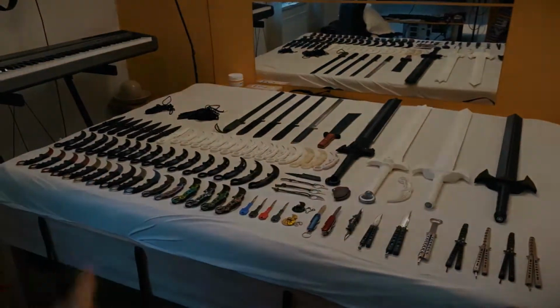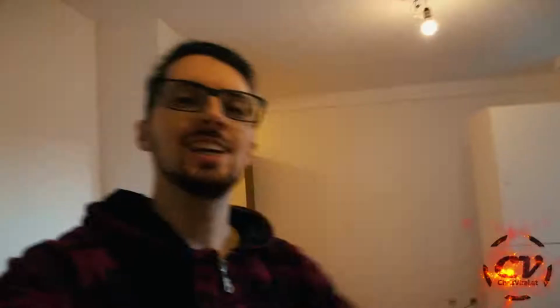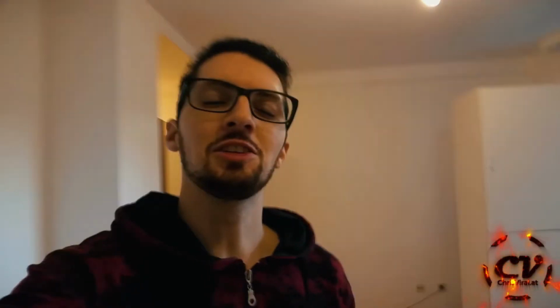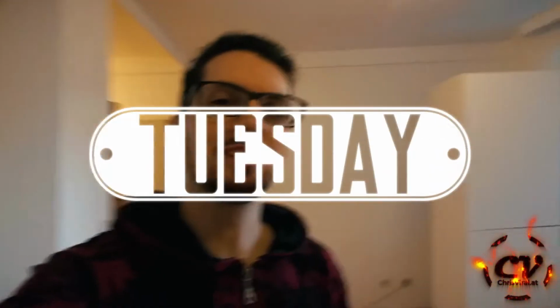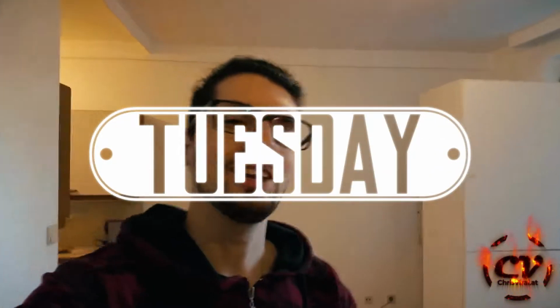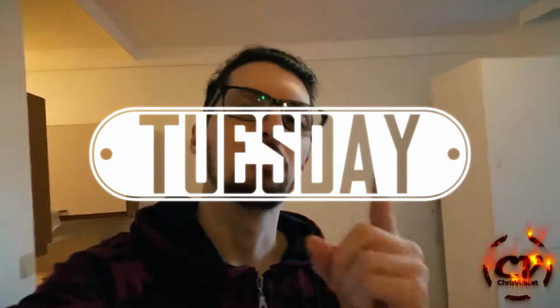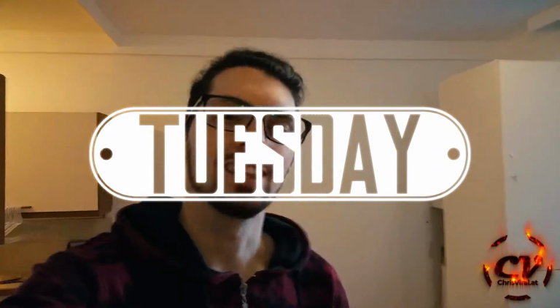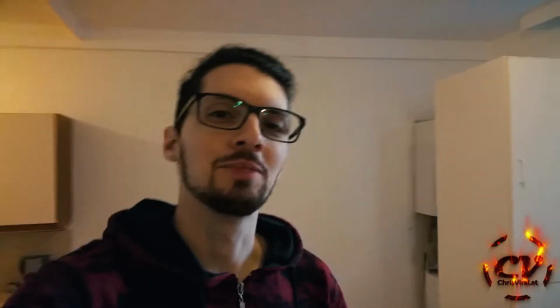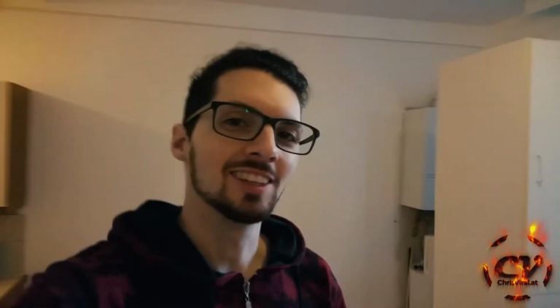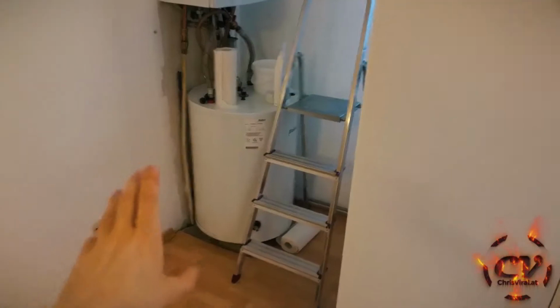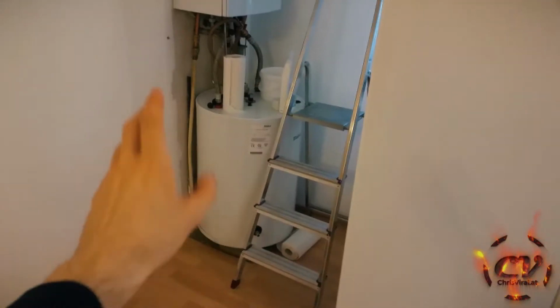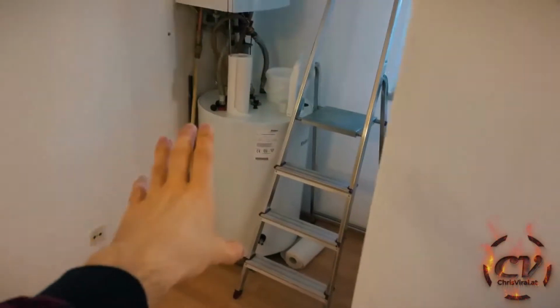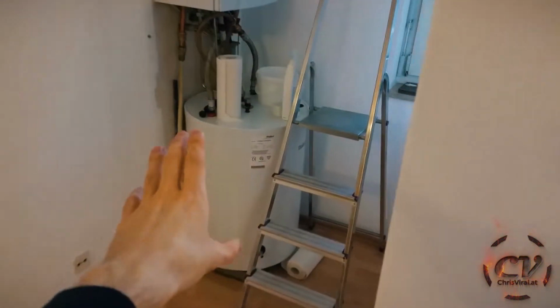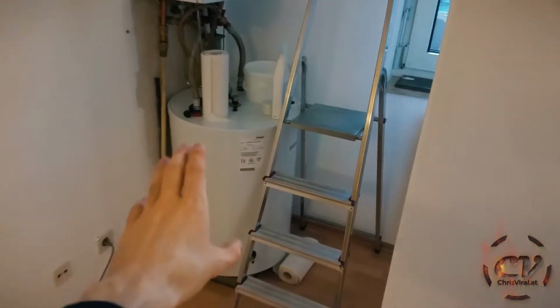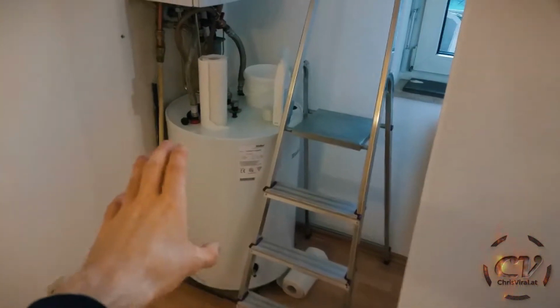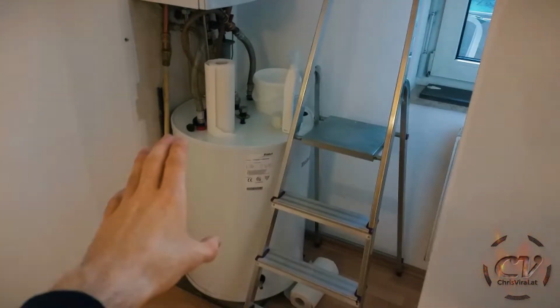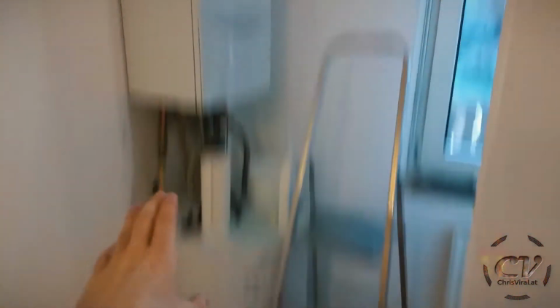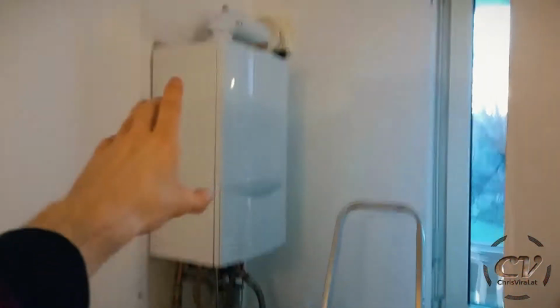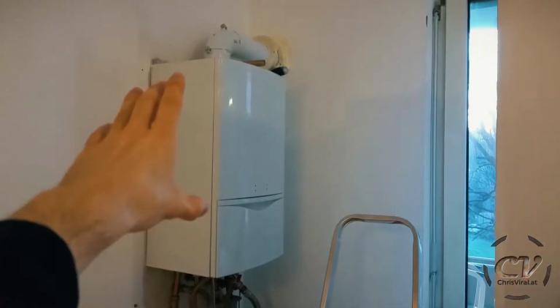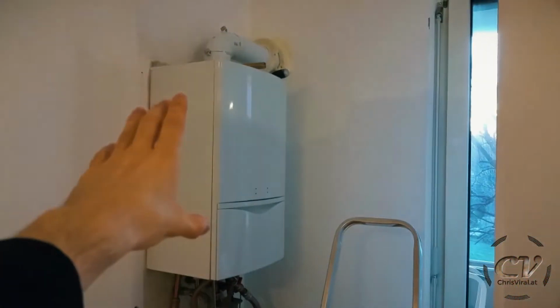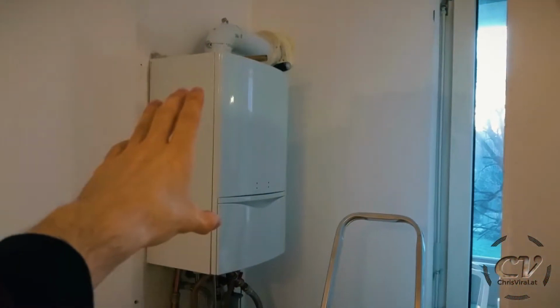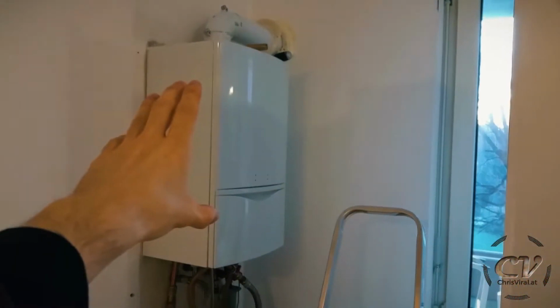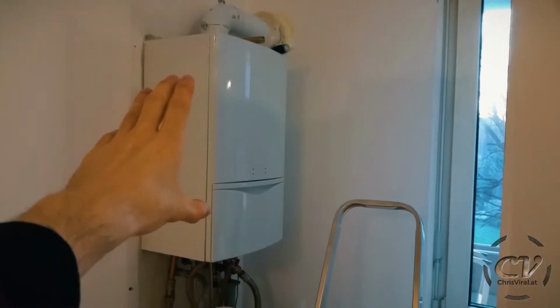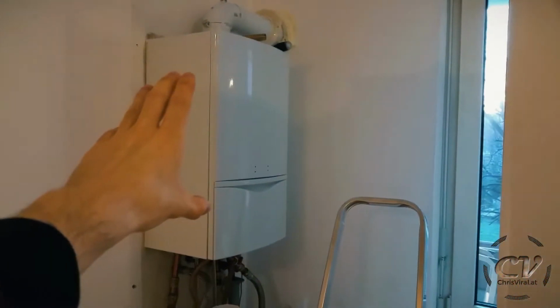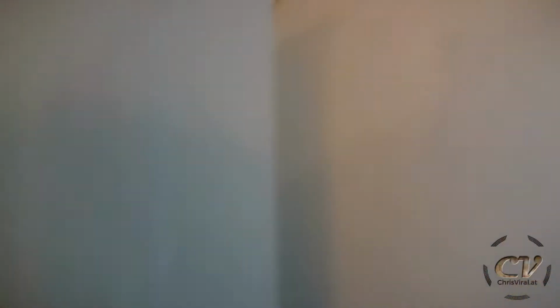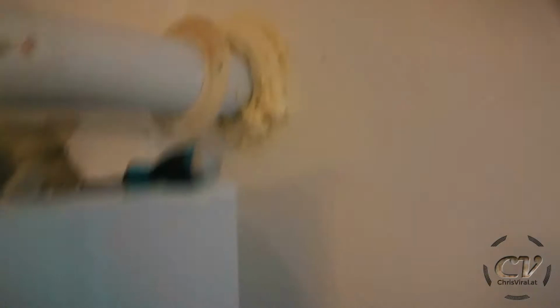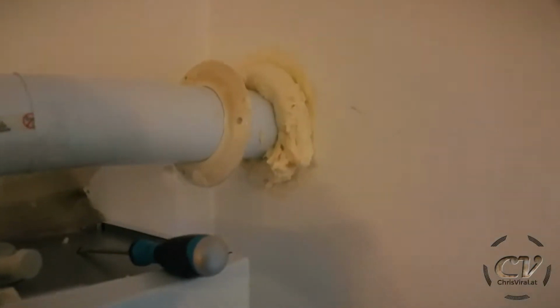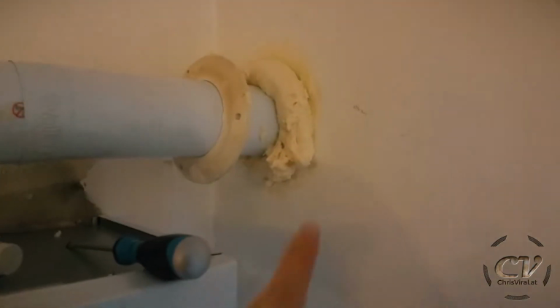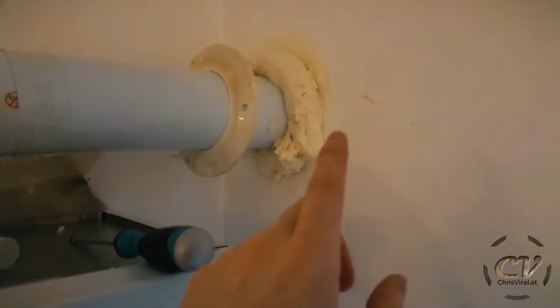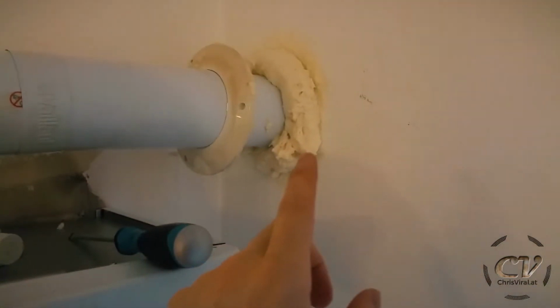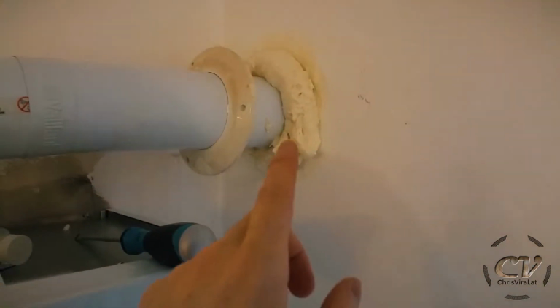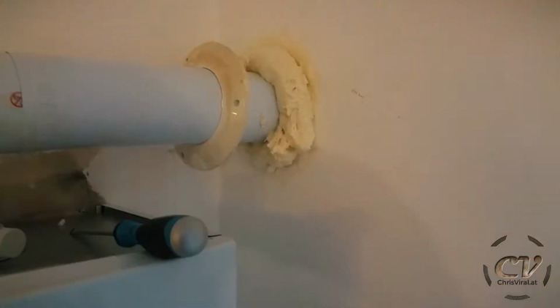It is Tuesday, flat update. I cleaned up my hot water reservoir. I cleaned up this heater thingy. That was a bit of a mistake.